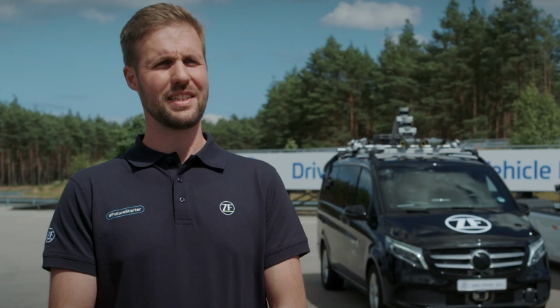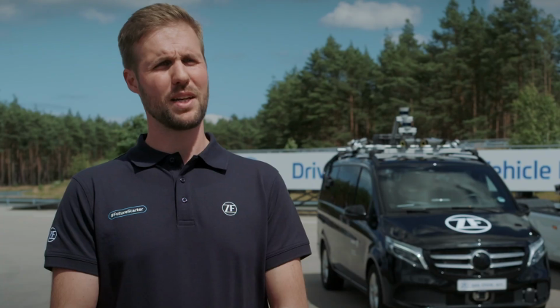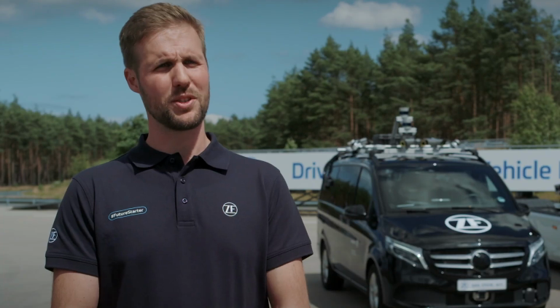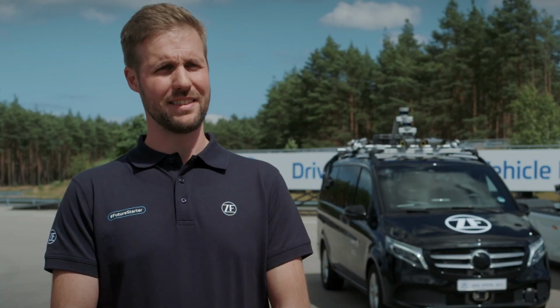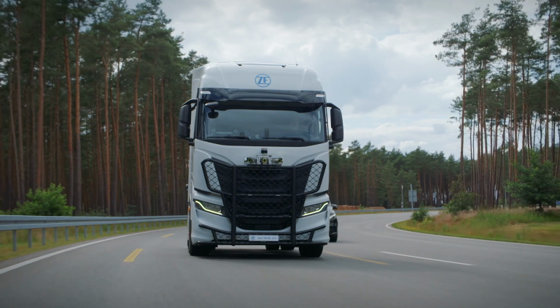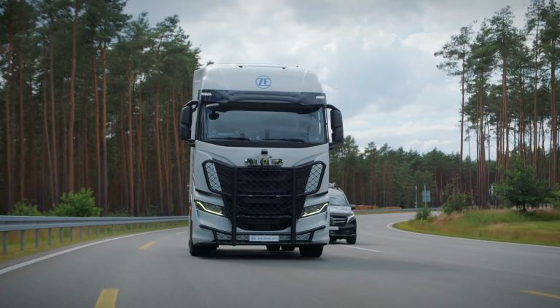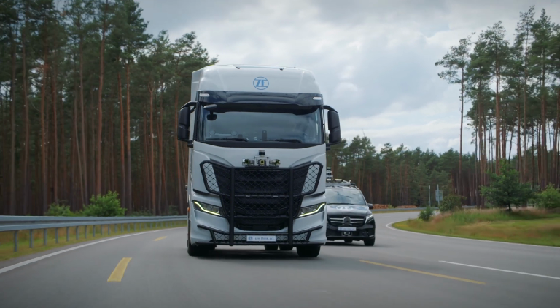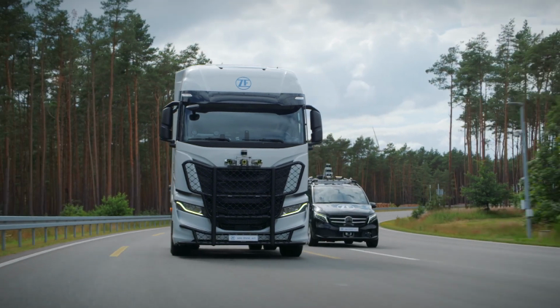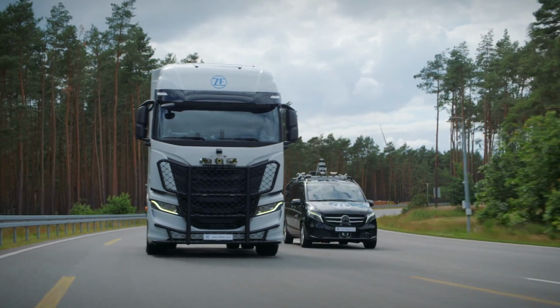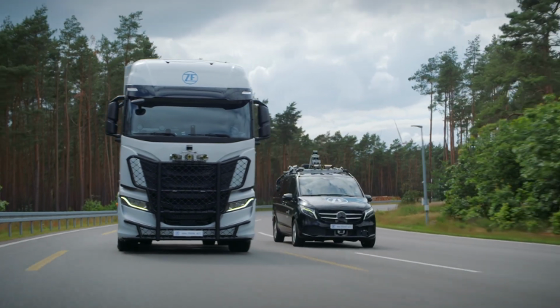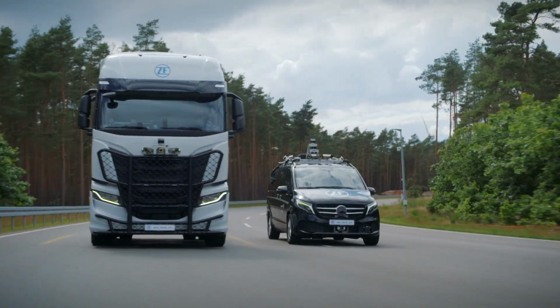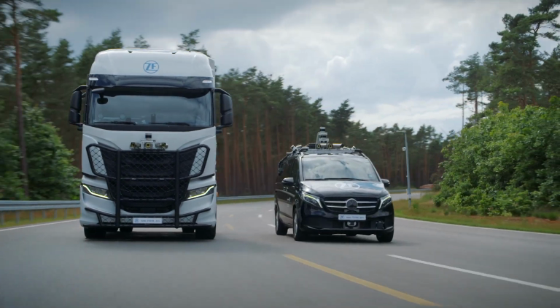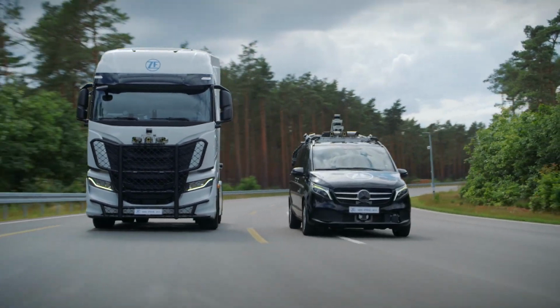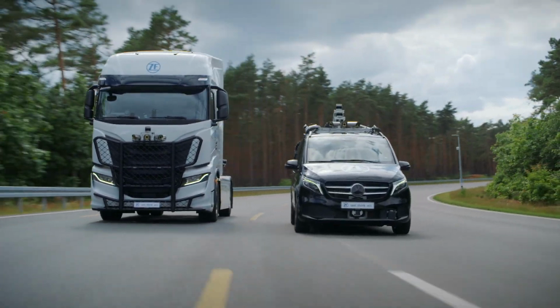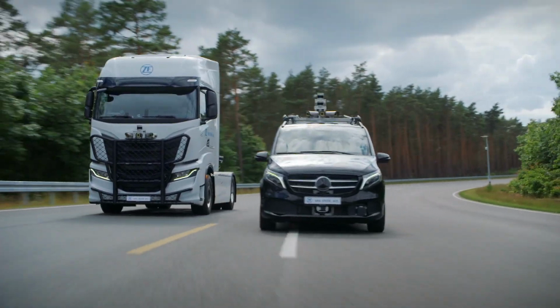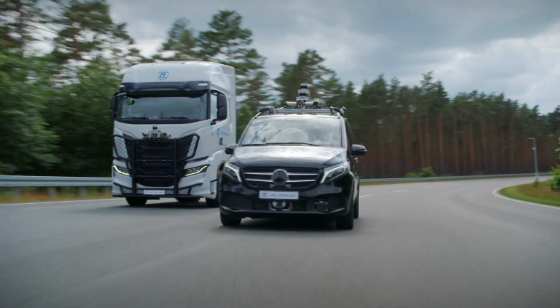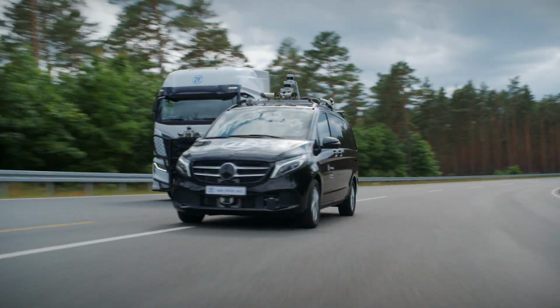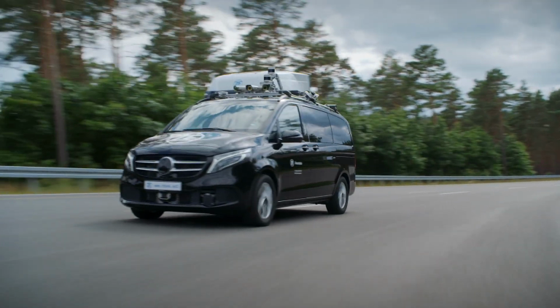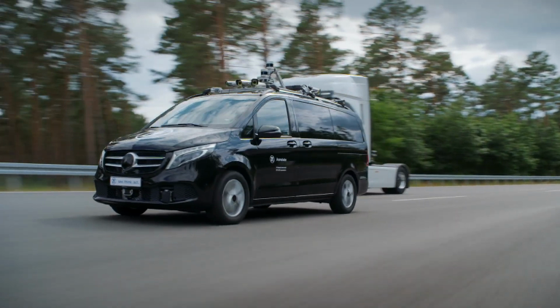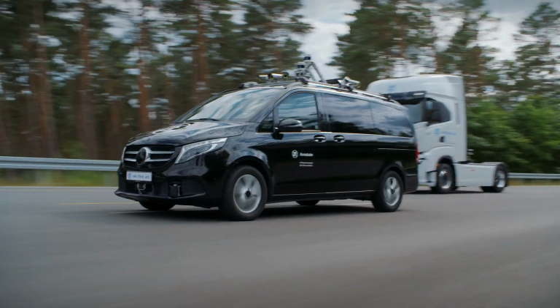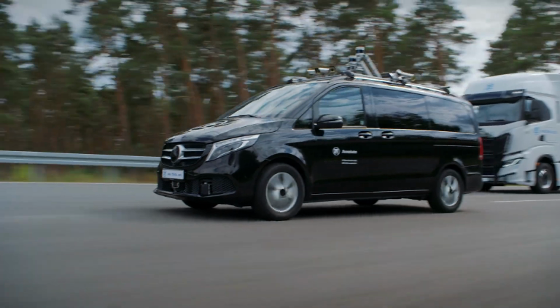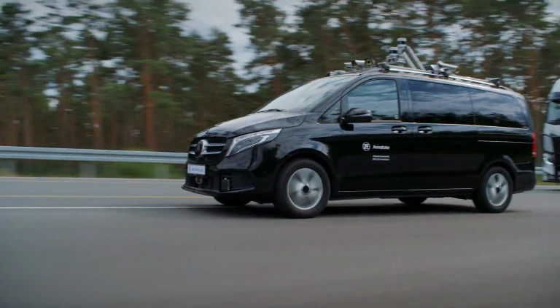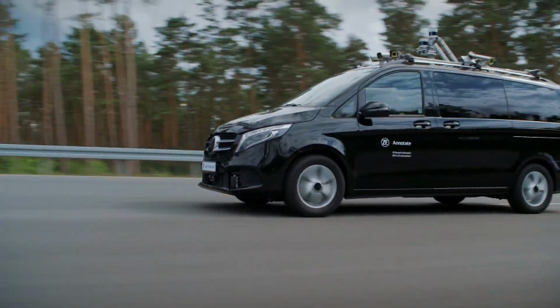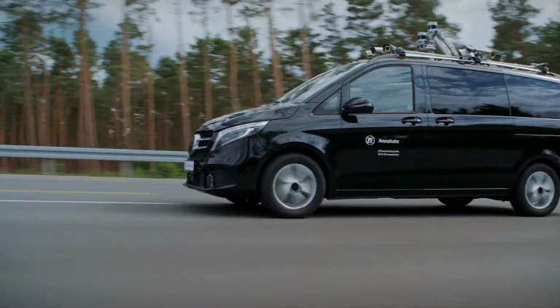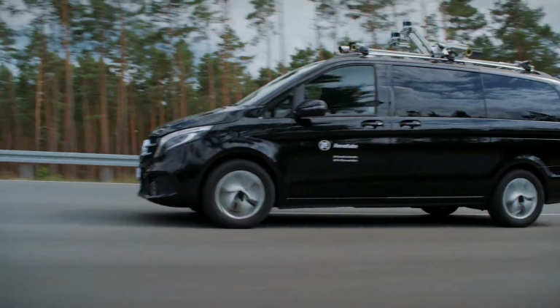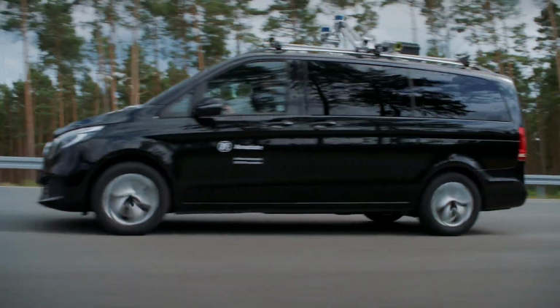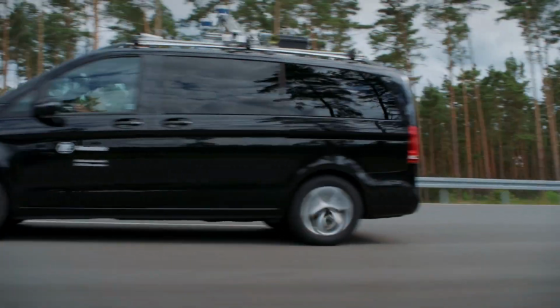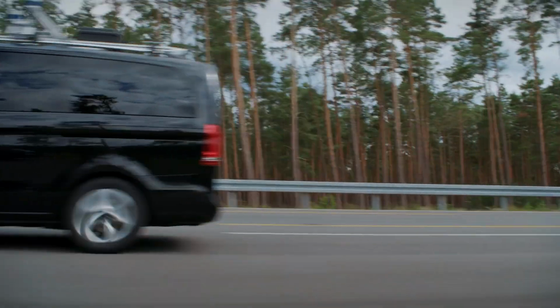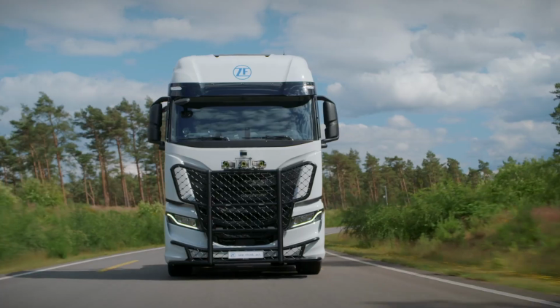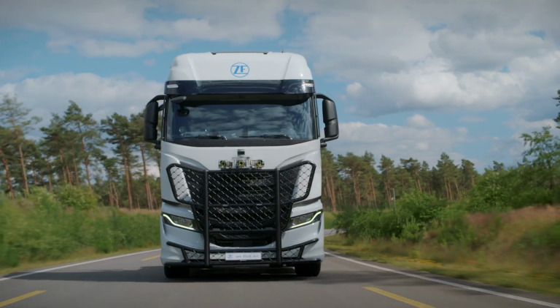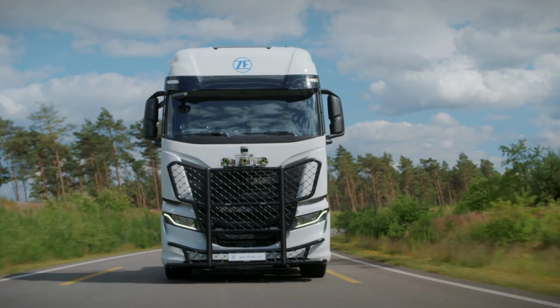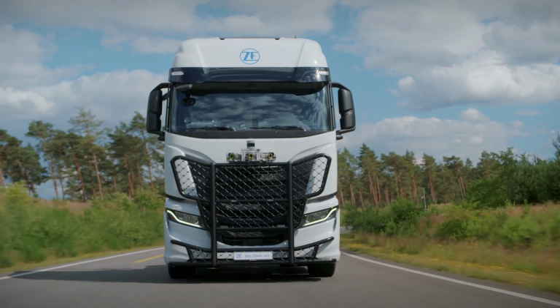Depending on the project needs, the reference sensors can be either equipped directly on the test vehicle or on an escorting vehicle in a pursuit mode. ZF is offering a ready-to-go cloud service for automated reference data annotation.